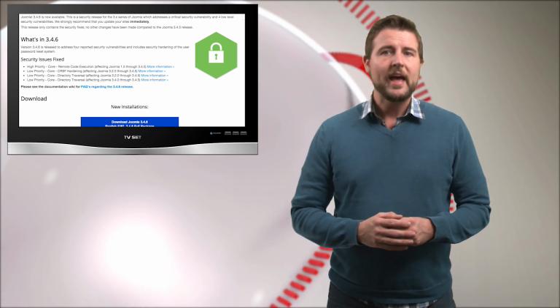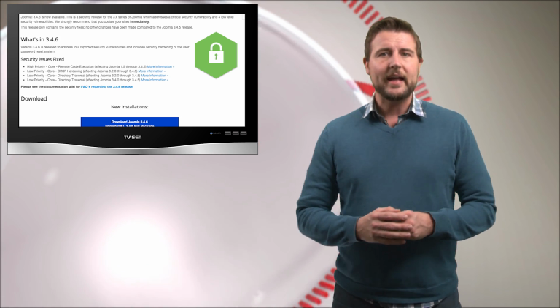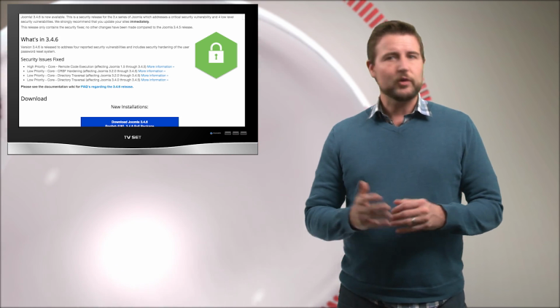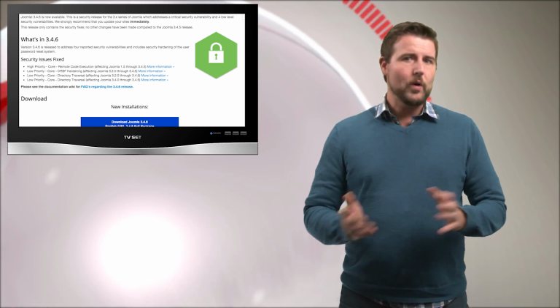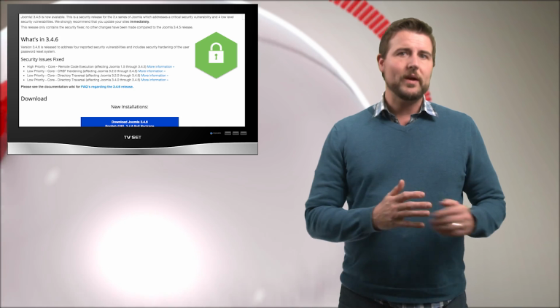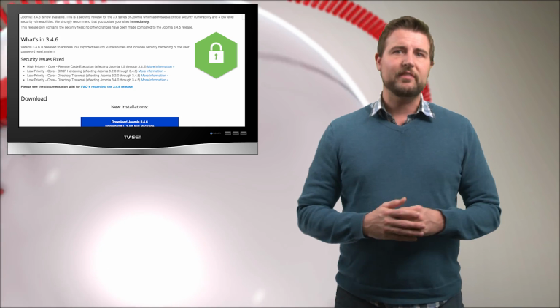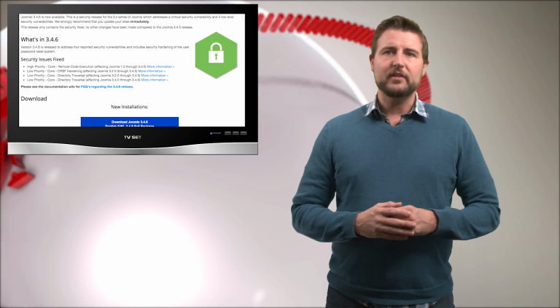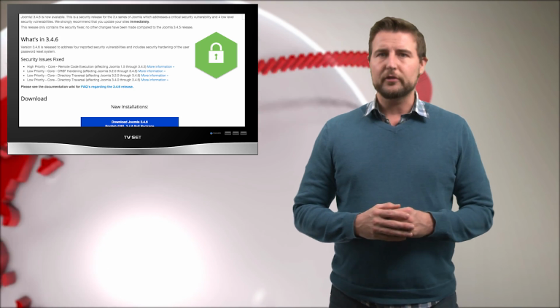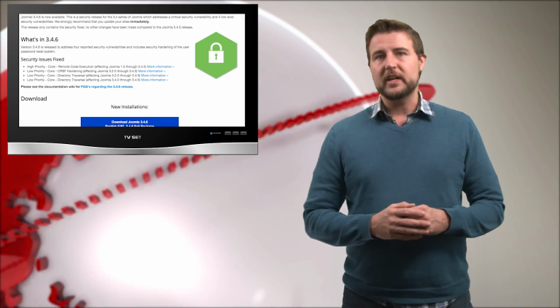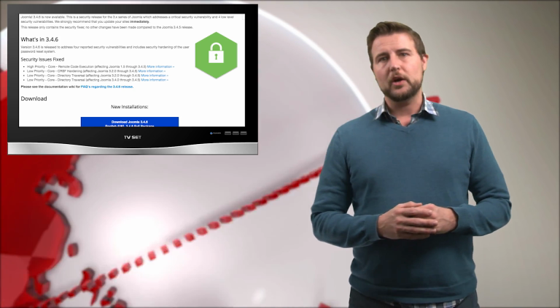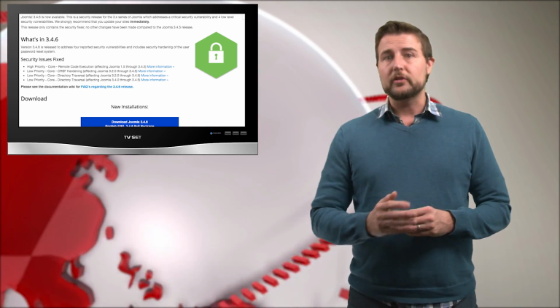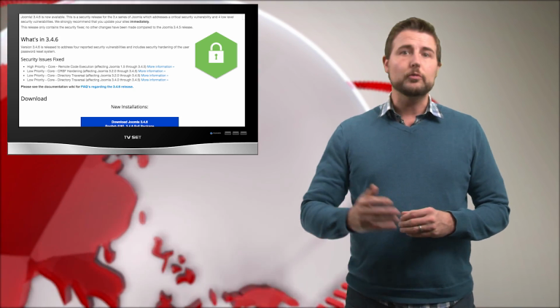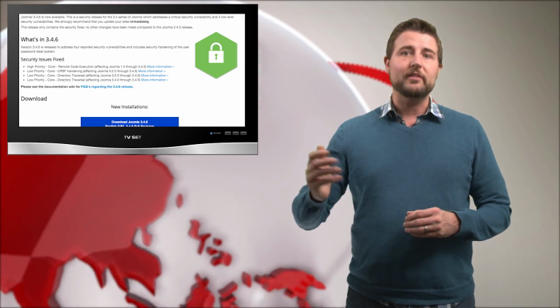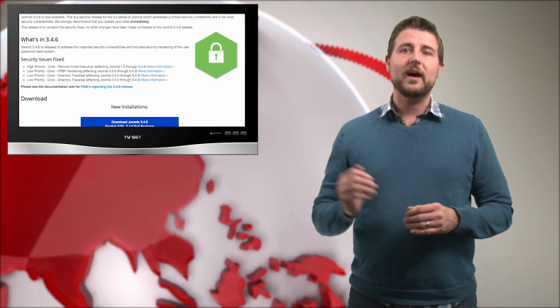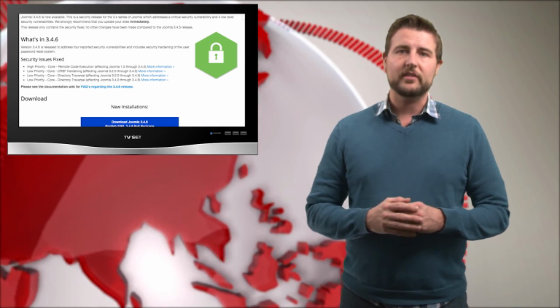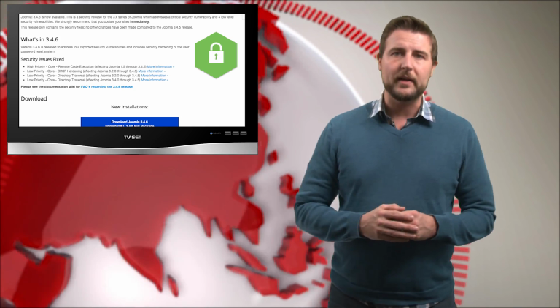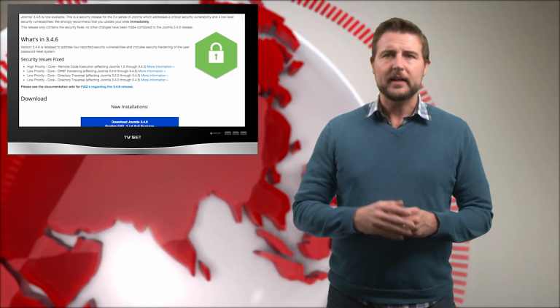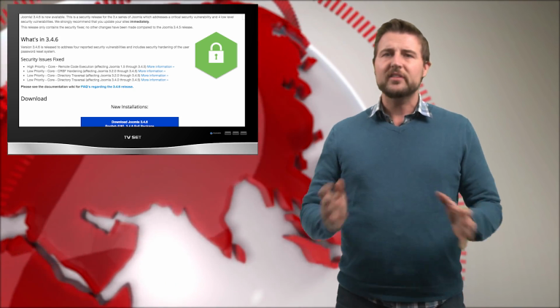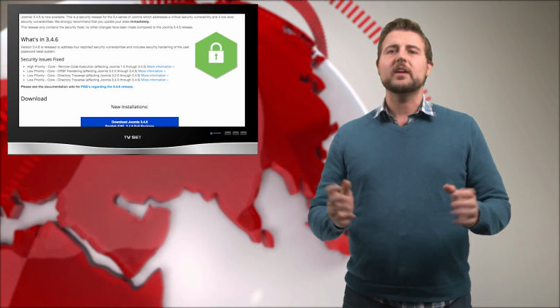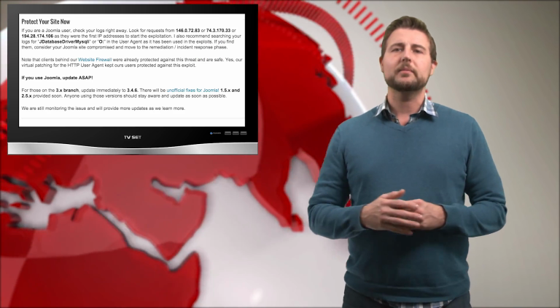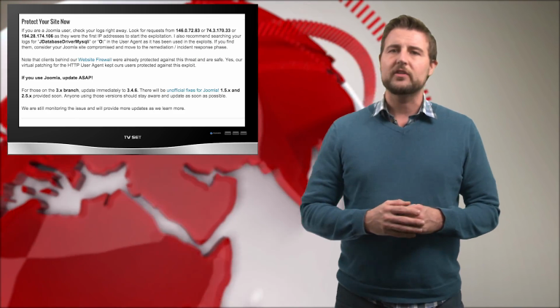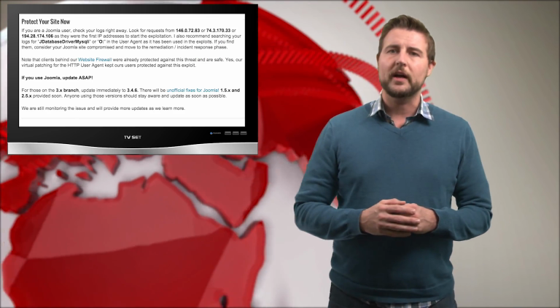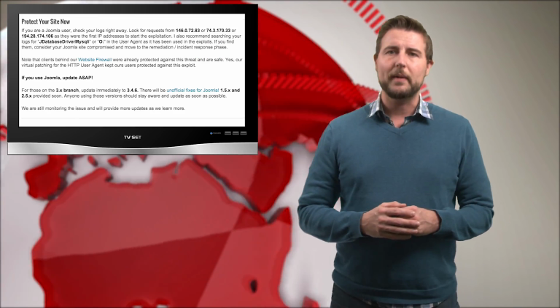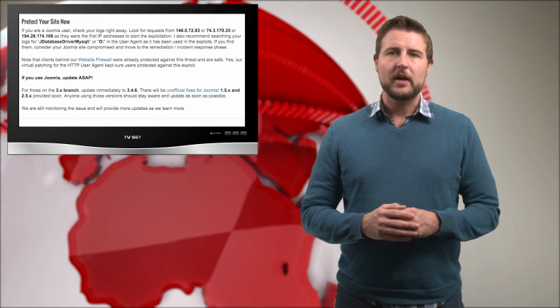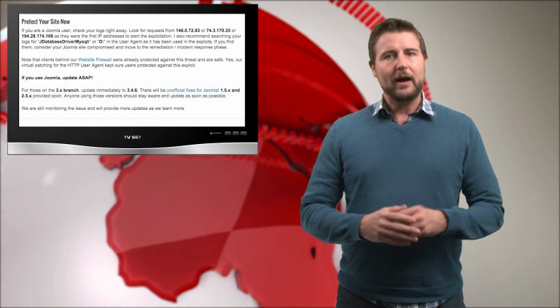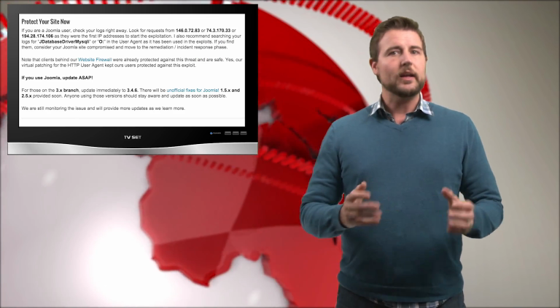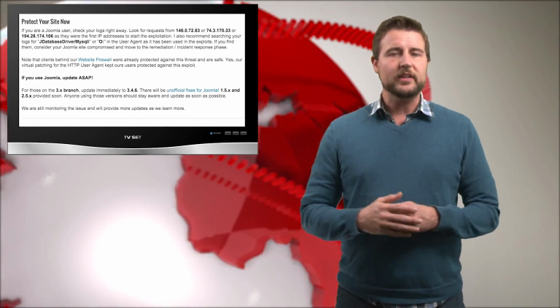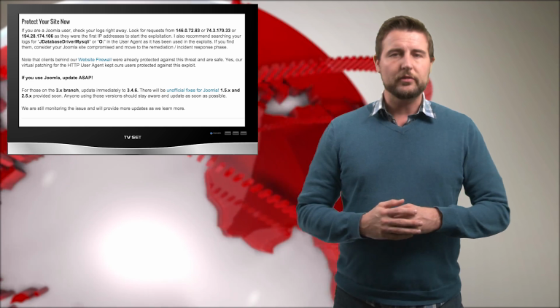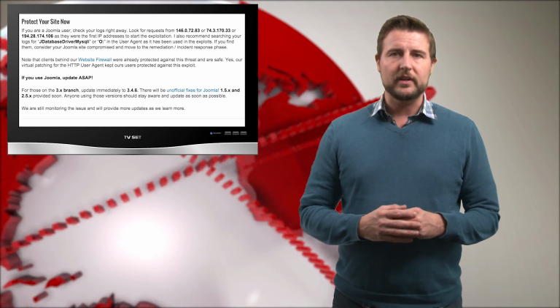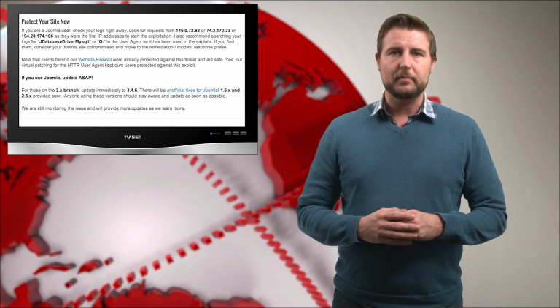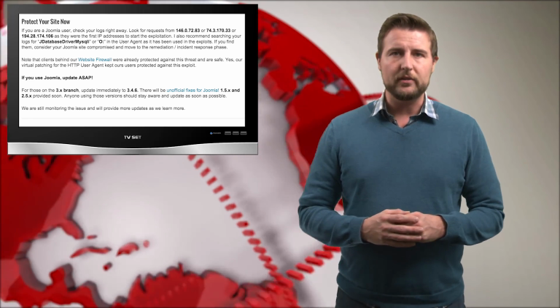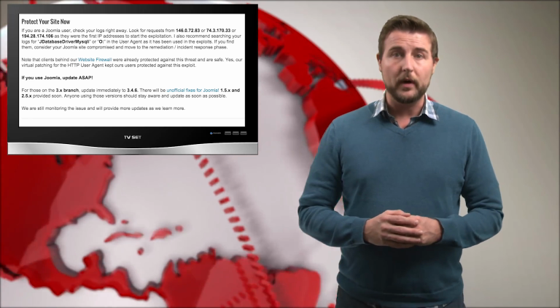If you're a 1.5 user, you need to go to 2.5 or later. There's even an update guide talking about how legacy users can update as well.